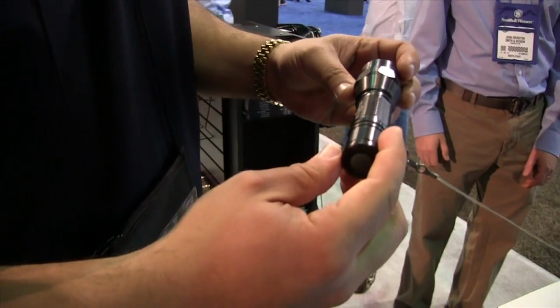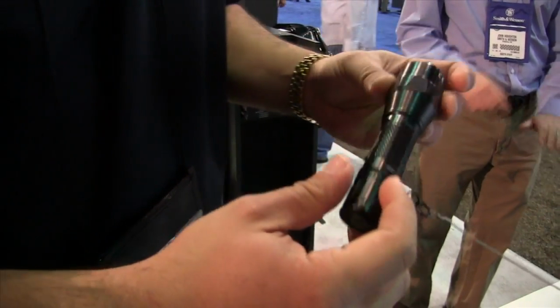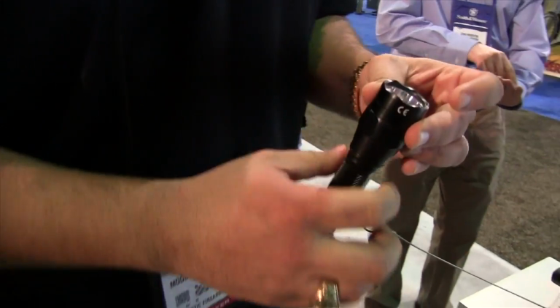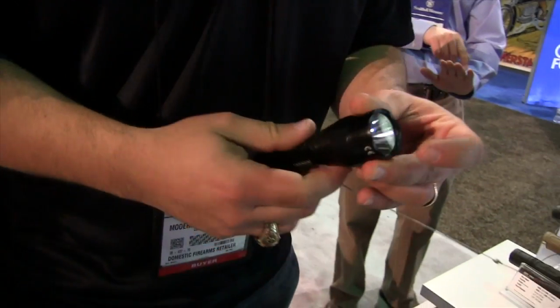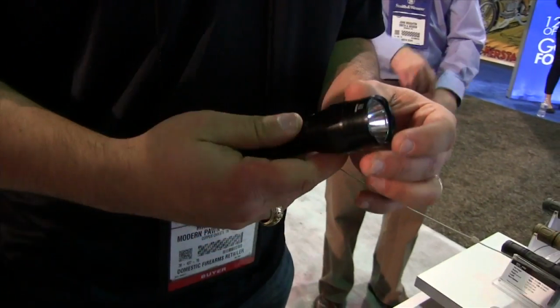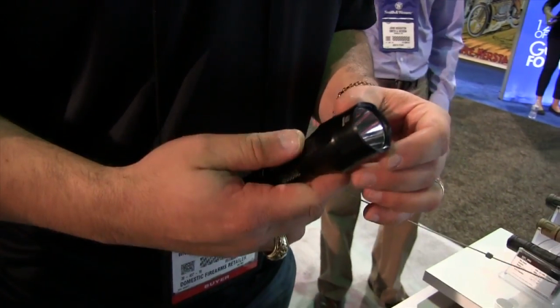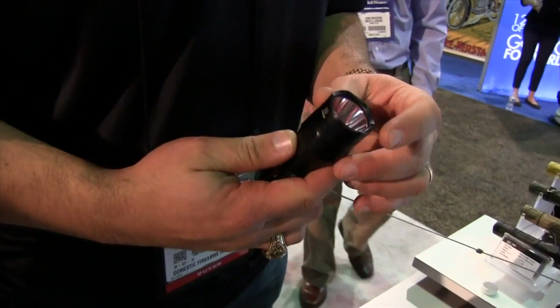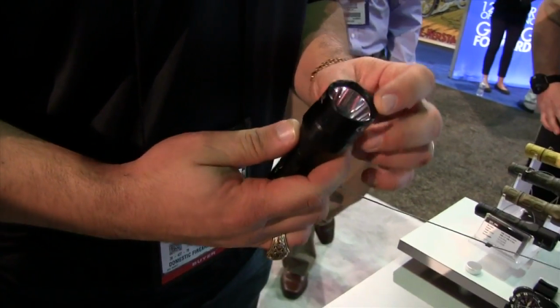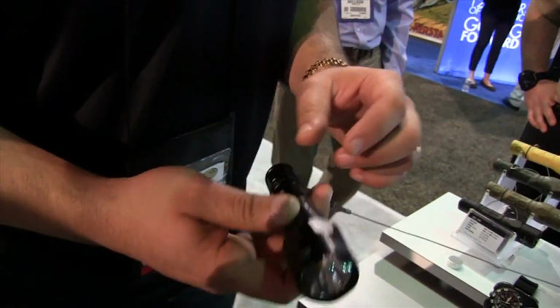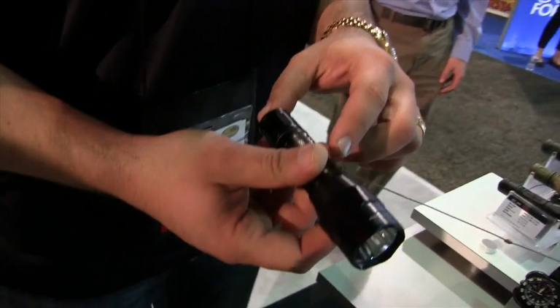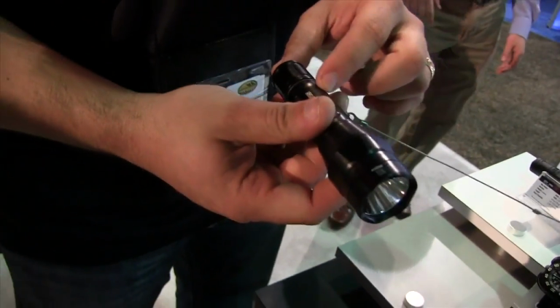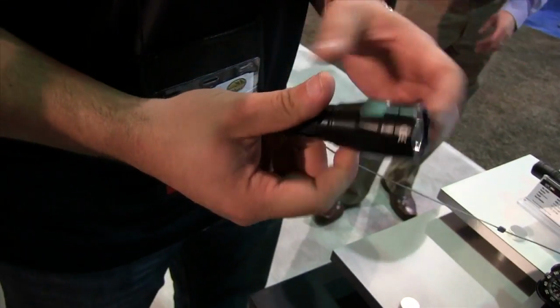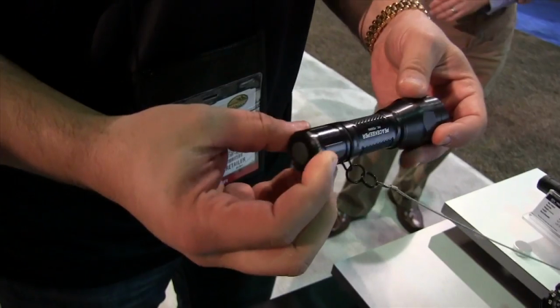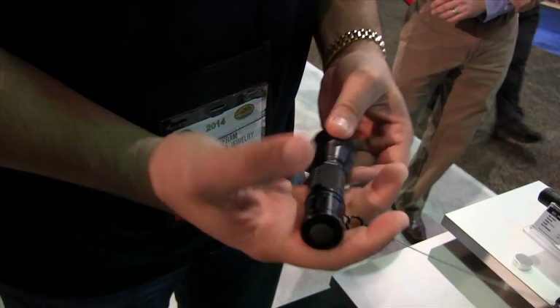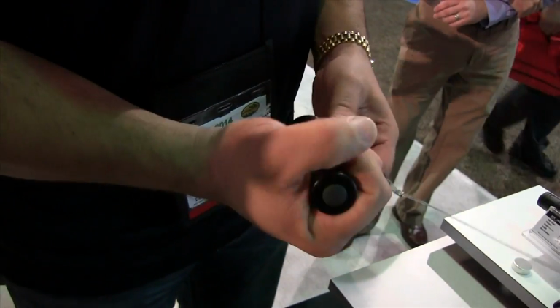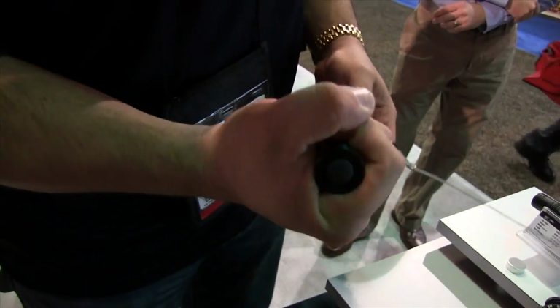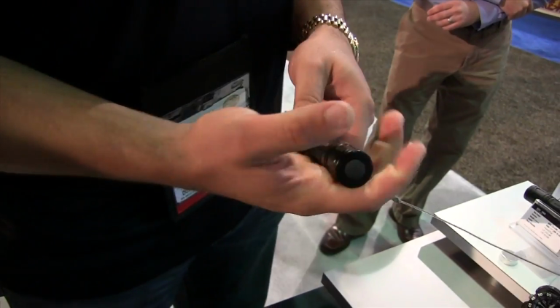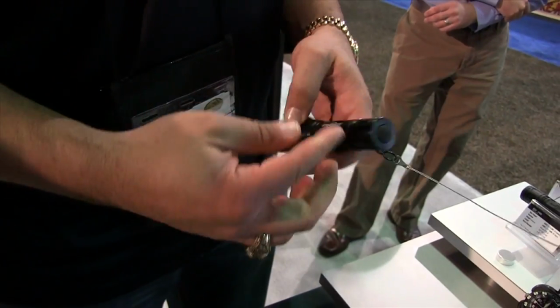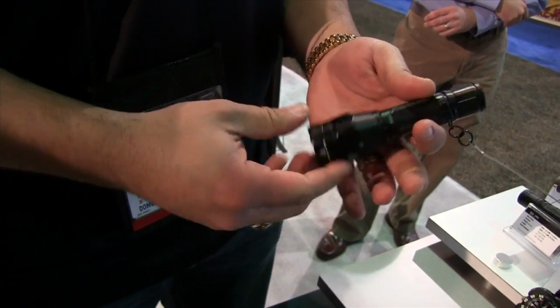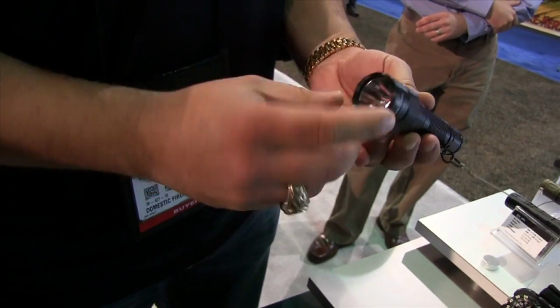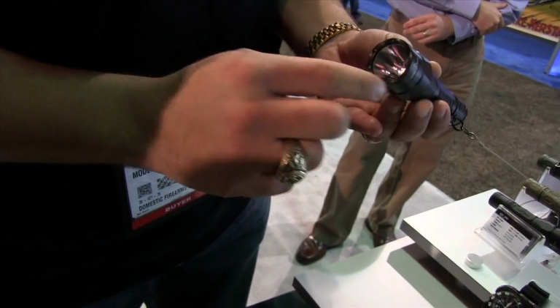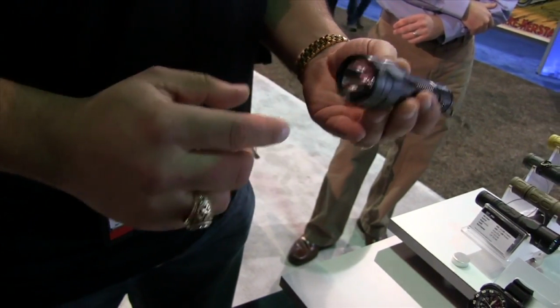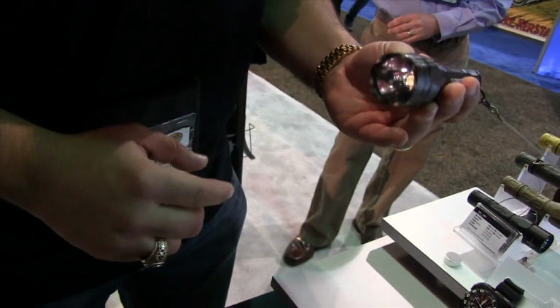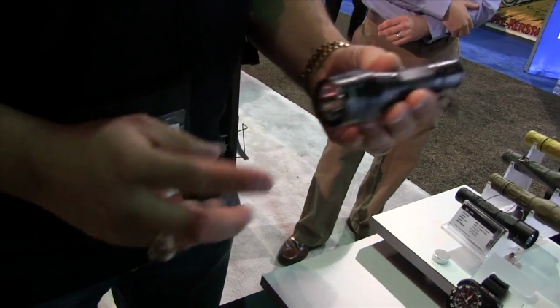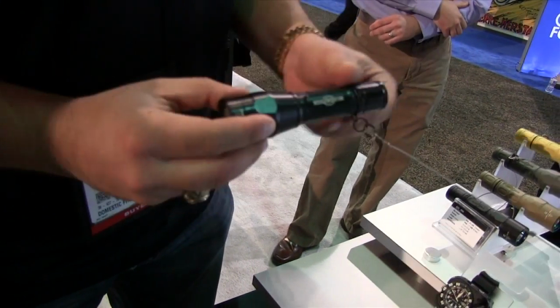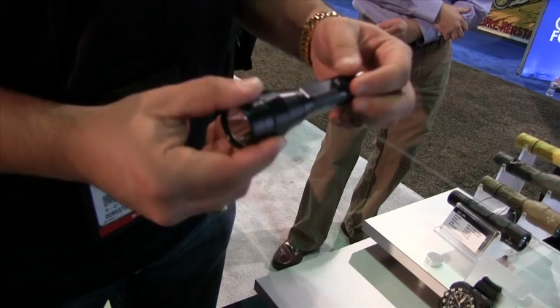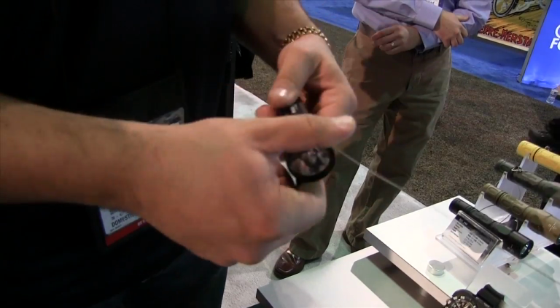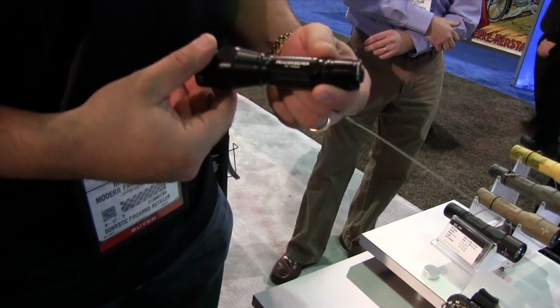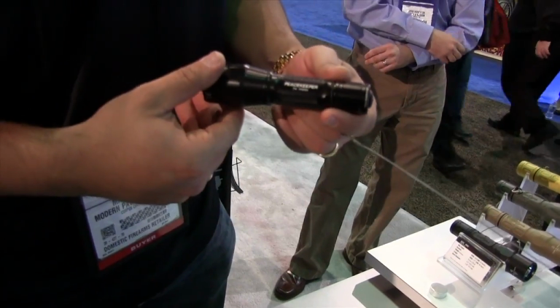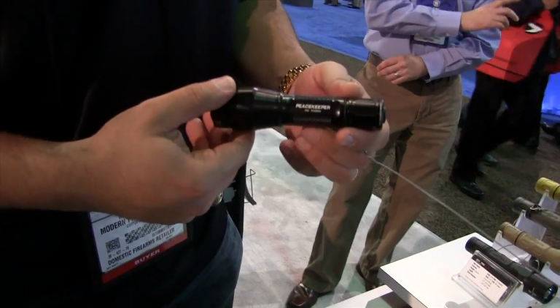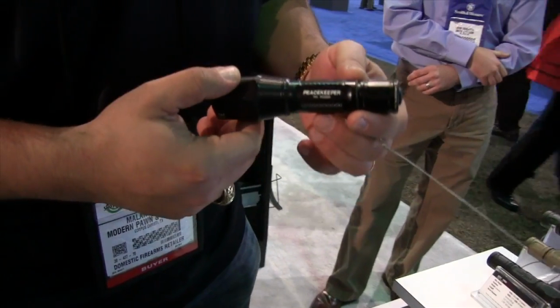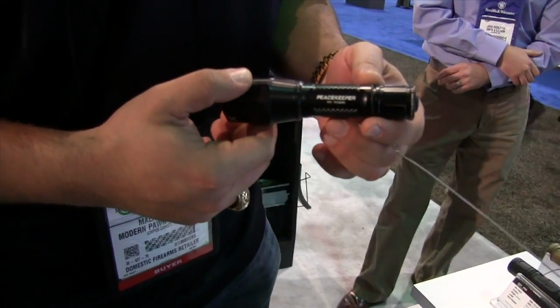This is kind of a light tactical model, slightly crenulated bezel, some knurling back here on the body — great feeling flashlight. It could be used as an impact tool as well. This is the Peacekeeper, the P1R Peacekeeper from Surefire.